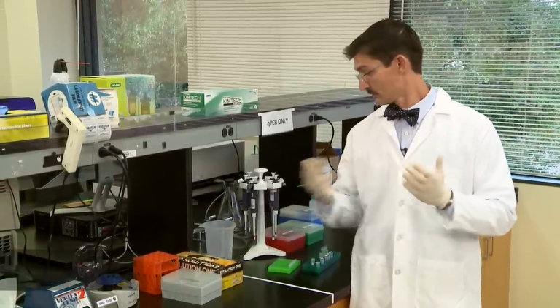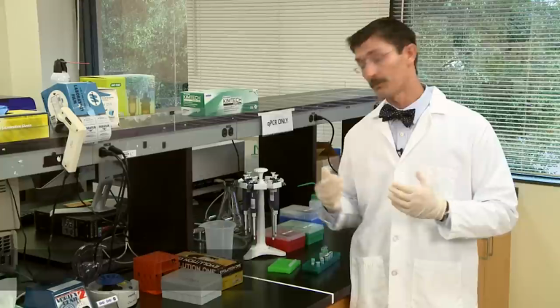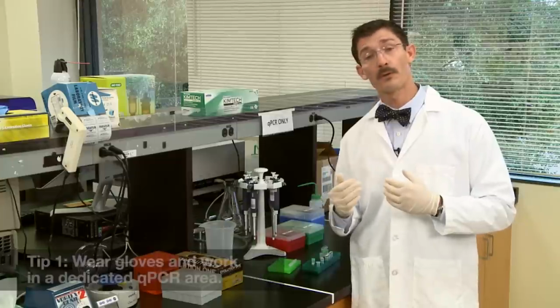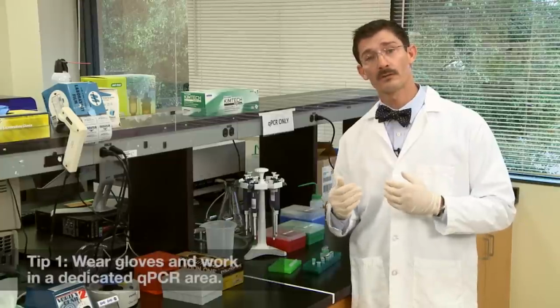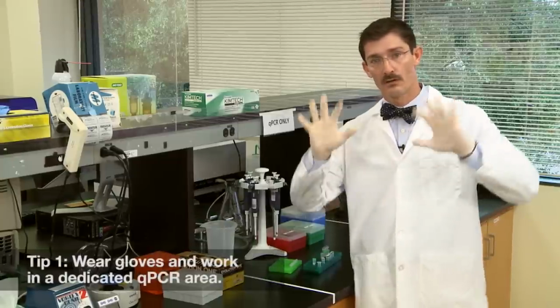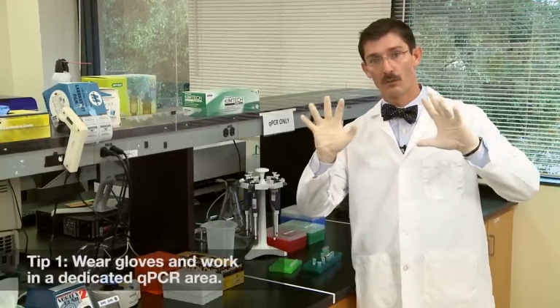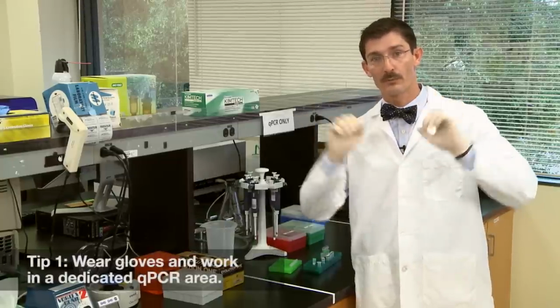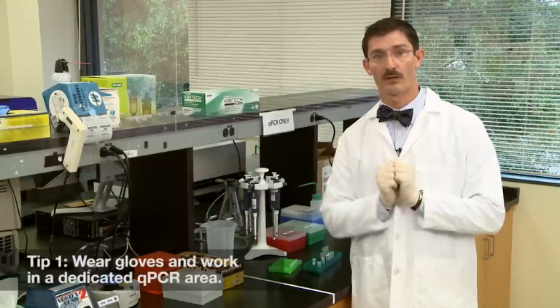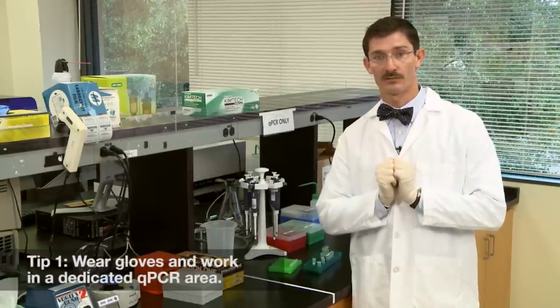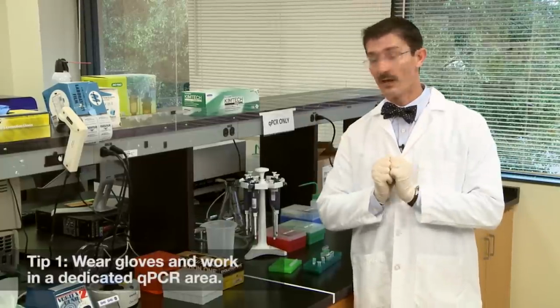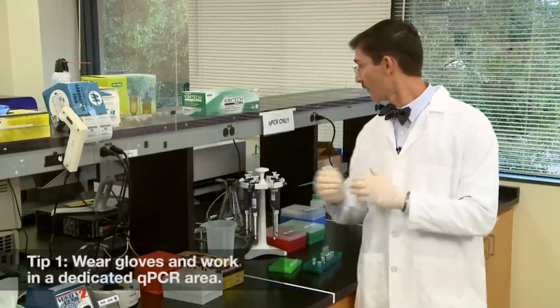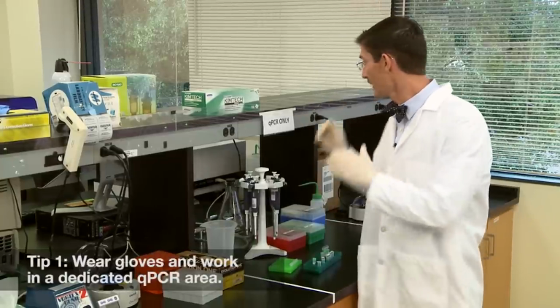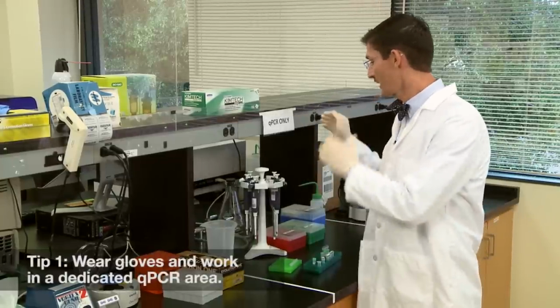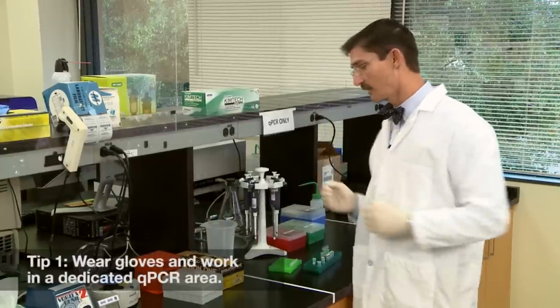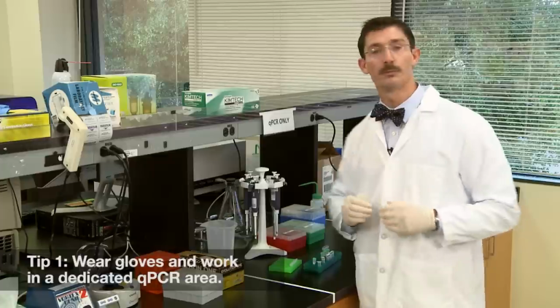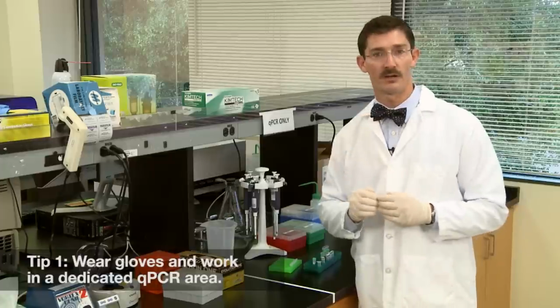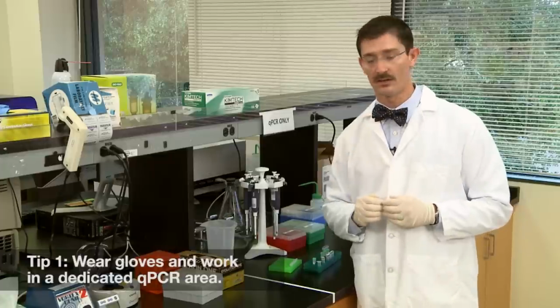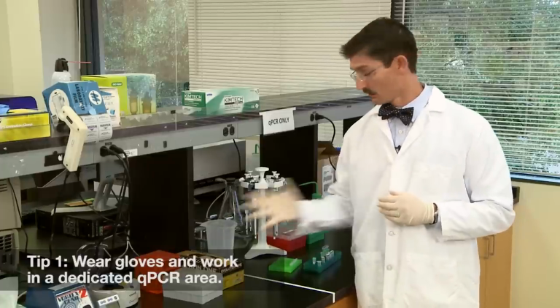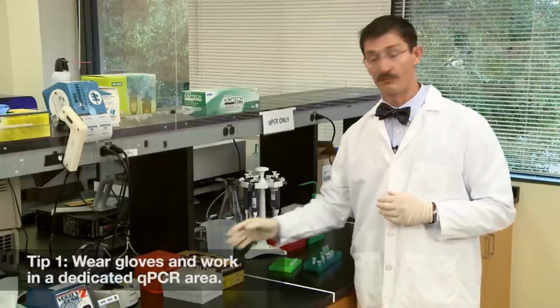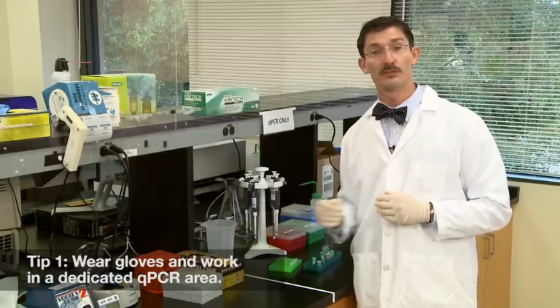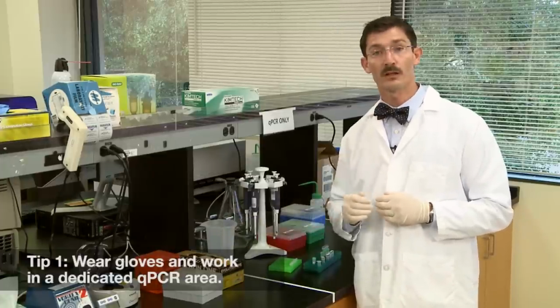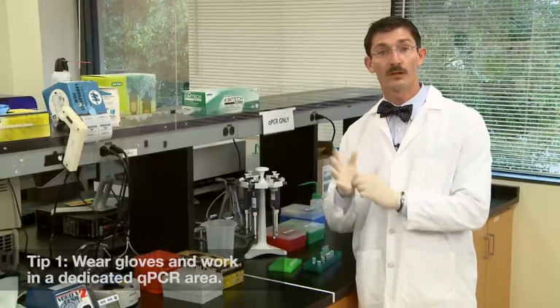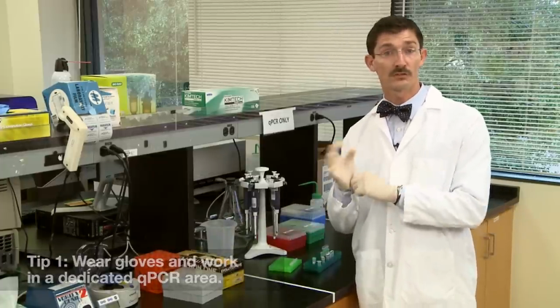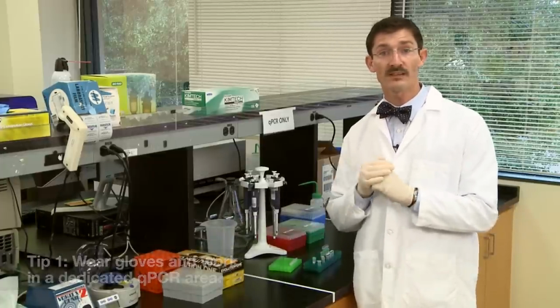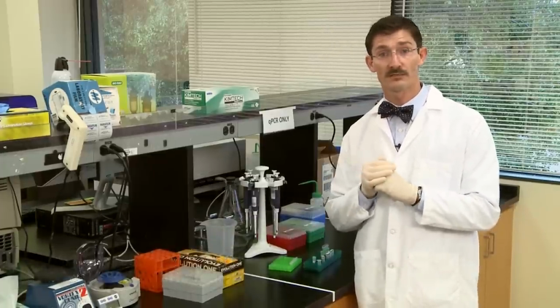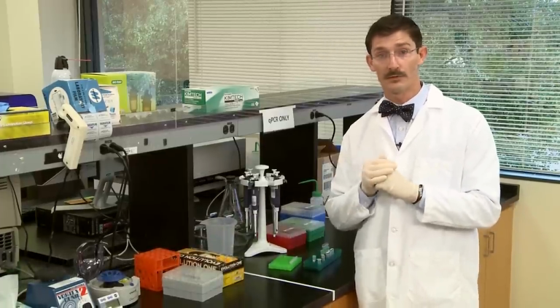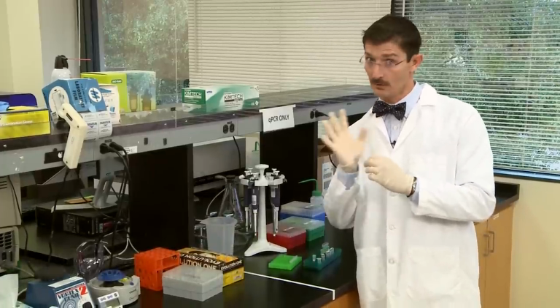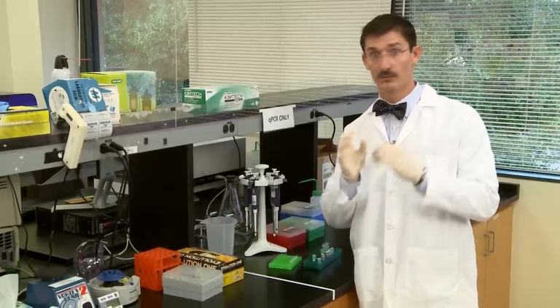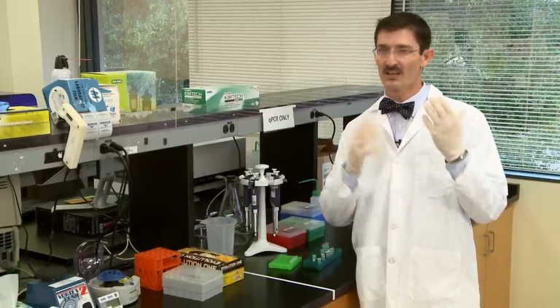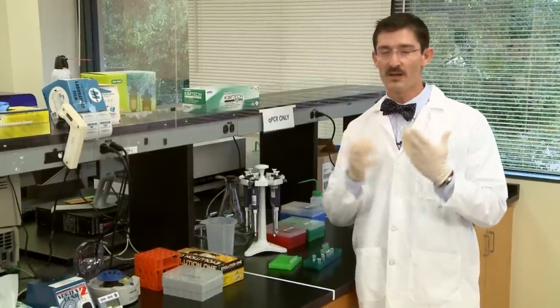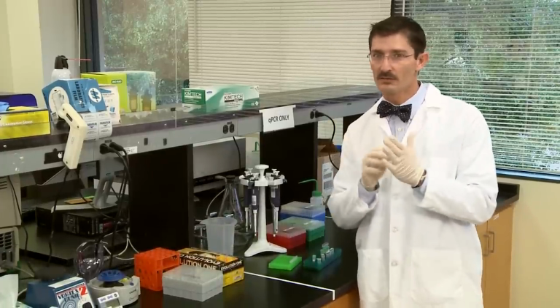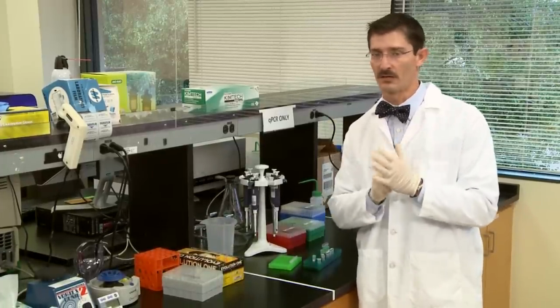Tip number one: always wear gloves and work in a dedicated qPCR area. Whenever choosing gloves, choose the right size for you — not too loose, not too snug.